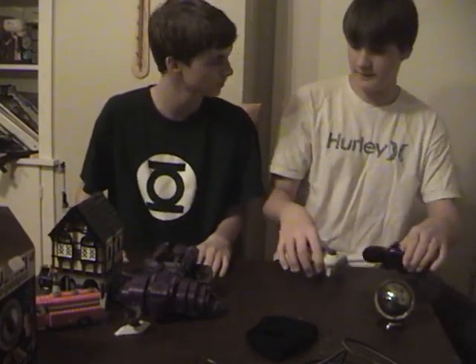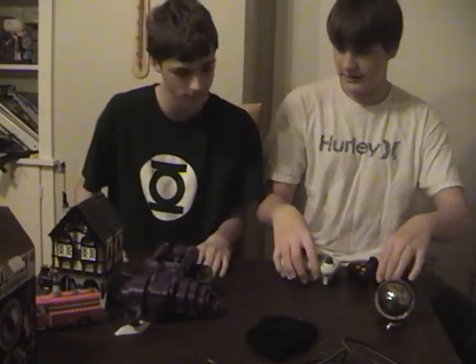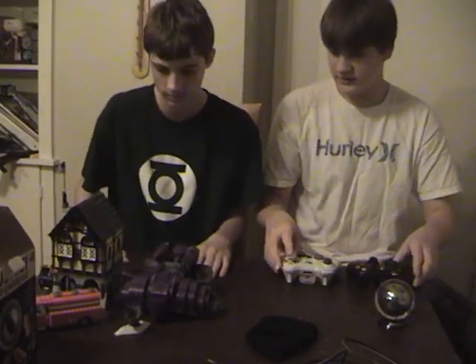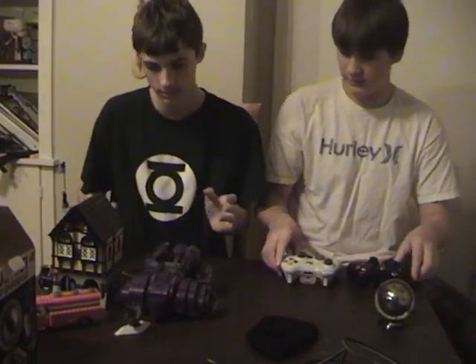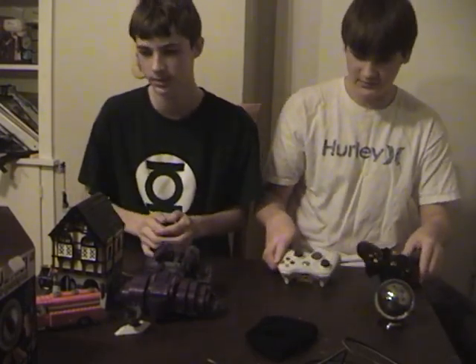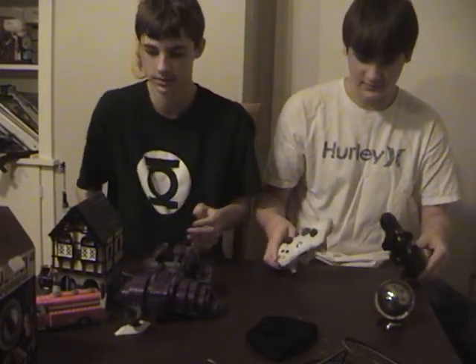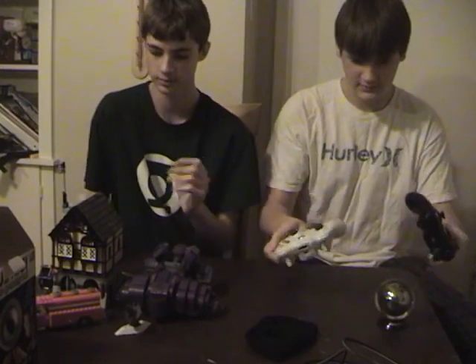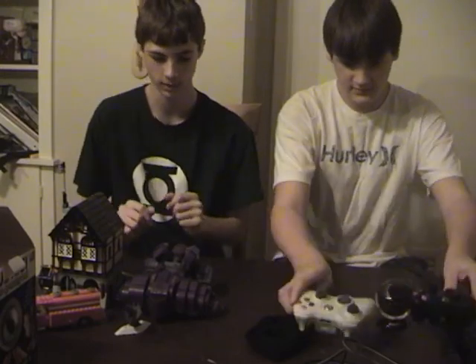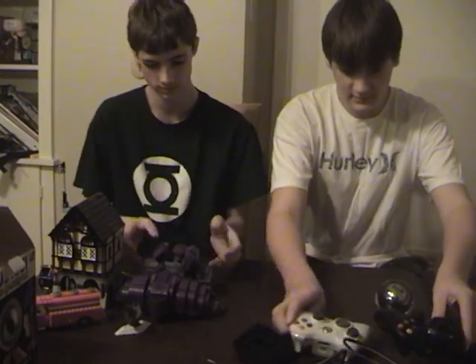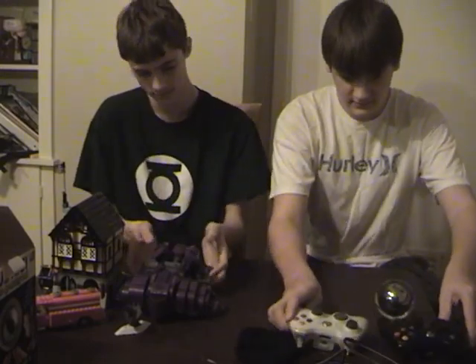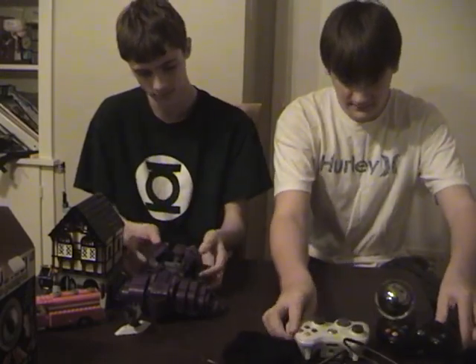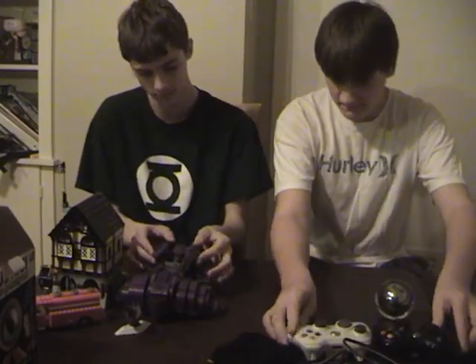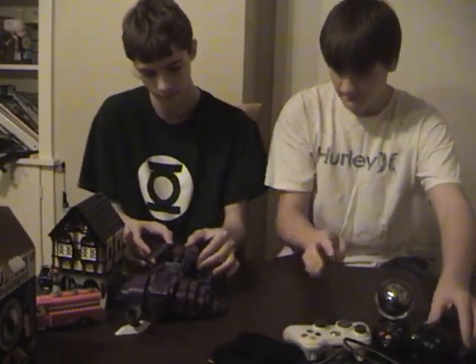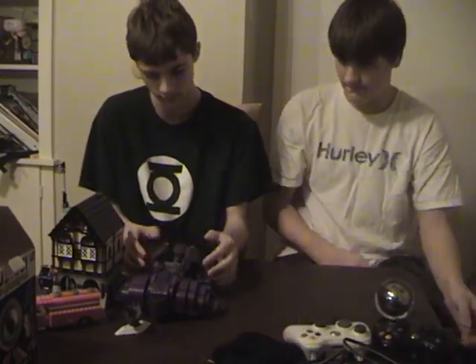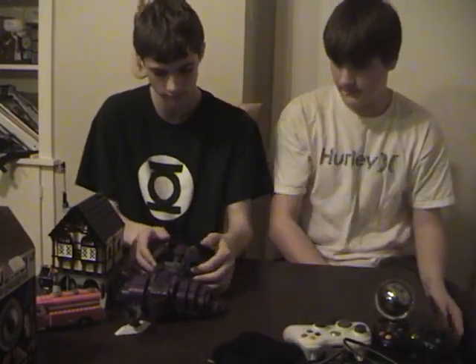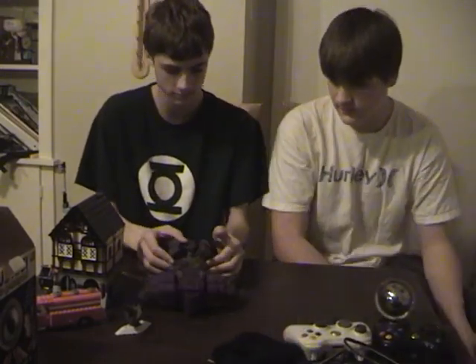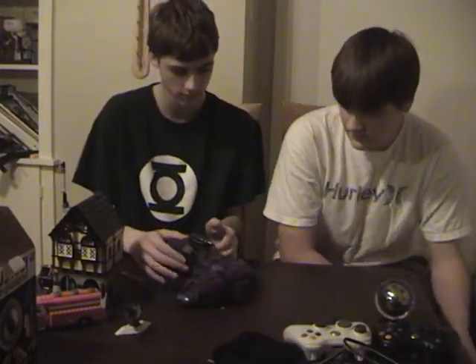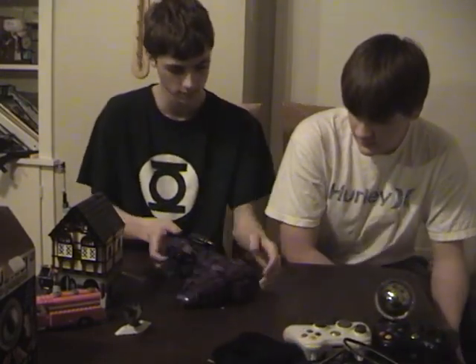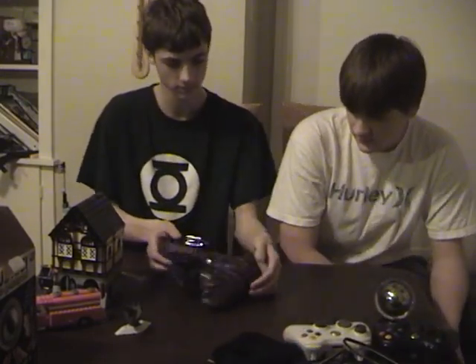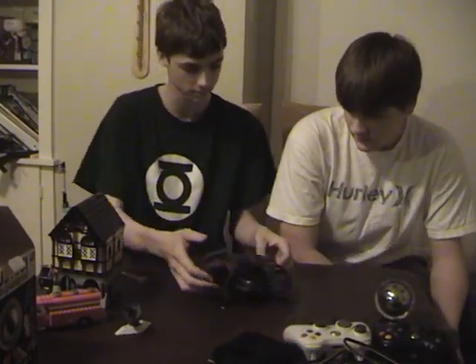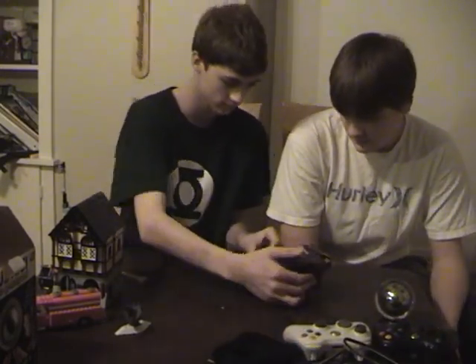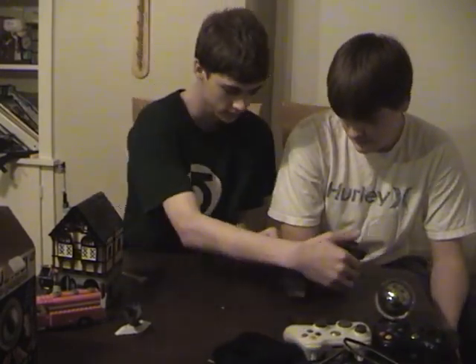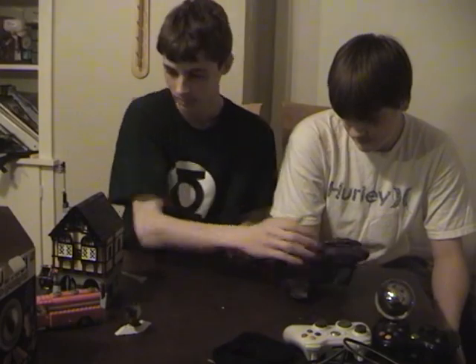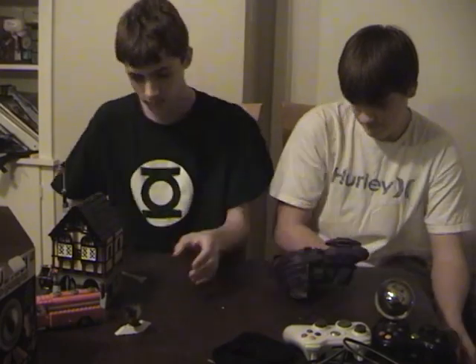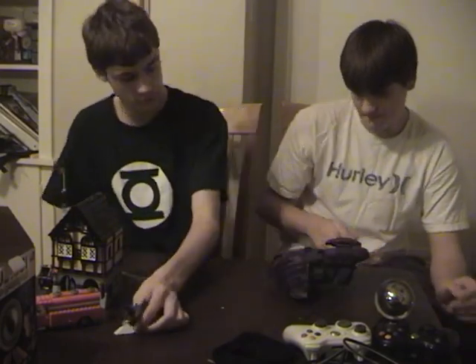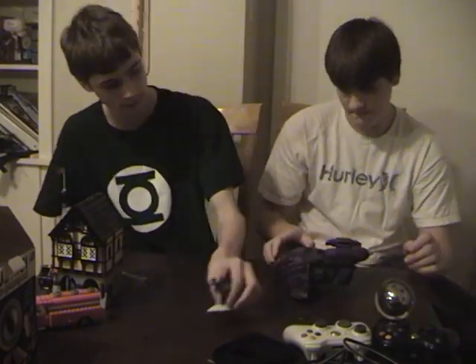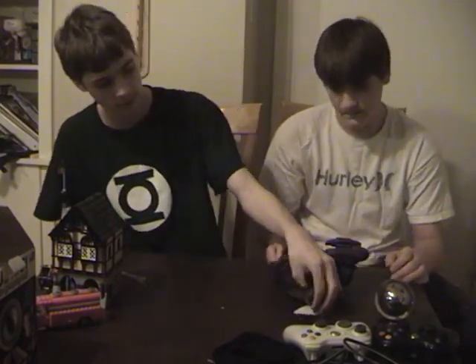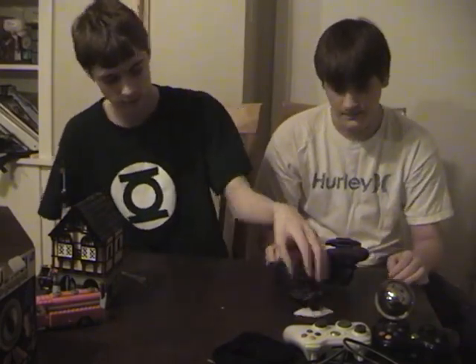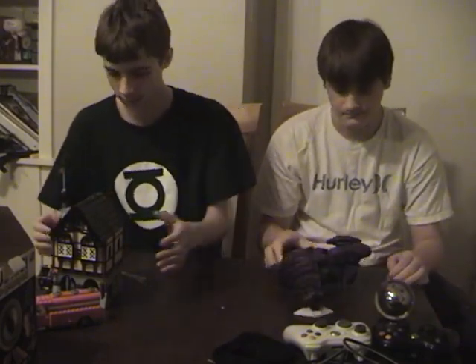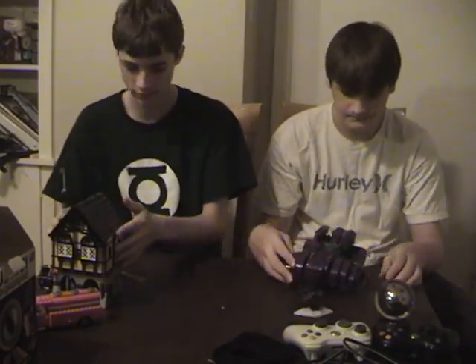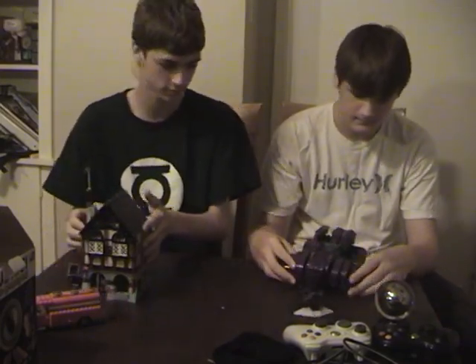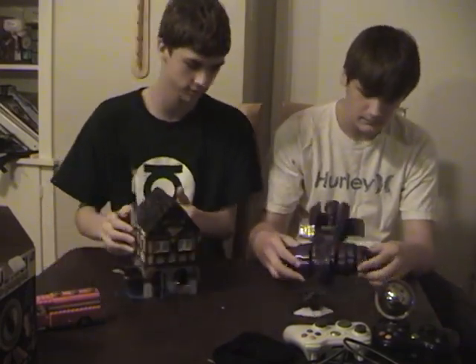Next, we're going to compare Legos and Mega Blocks. People are always fighting about which is better — Mega Blocks or Legos. Seriously, ask yourself that.